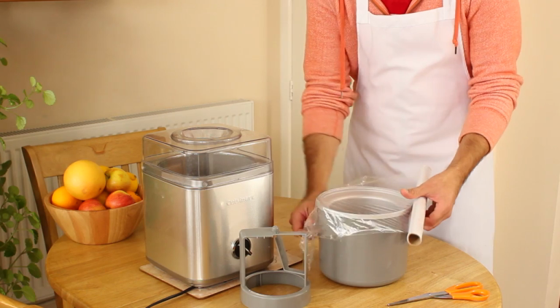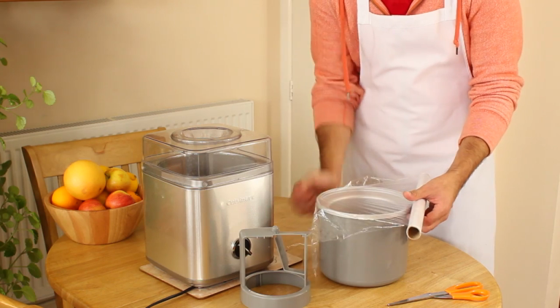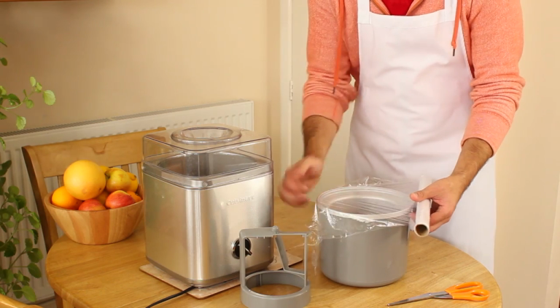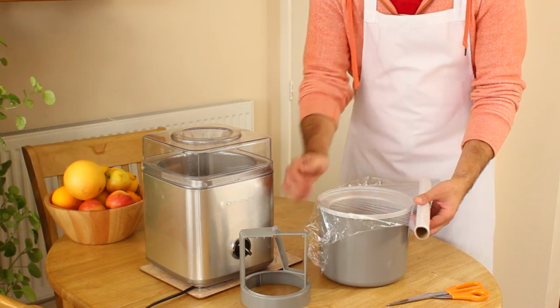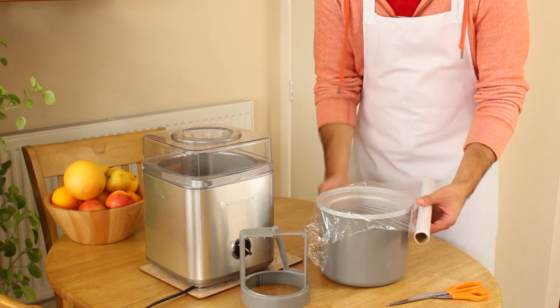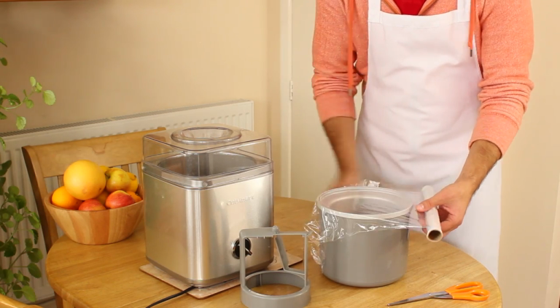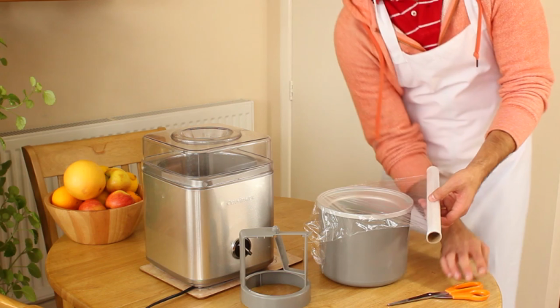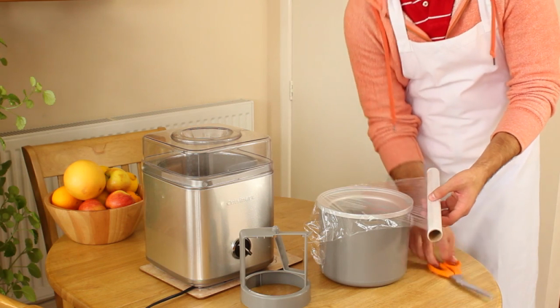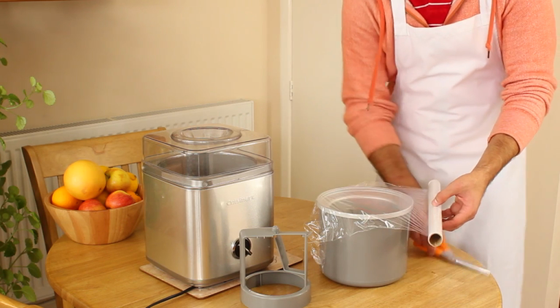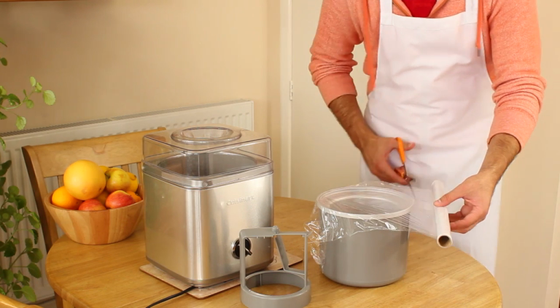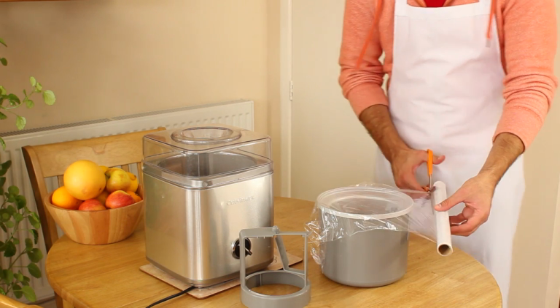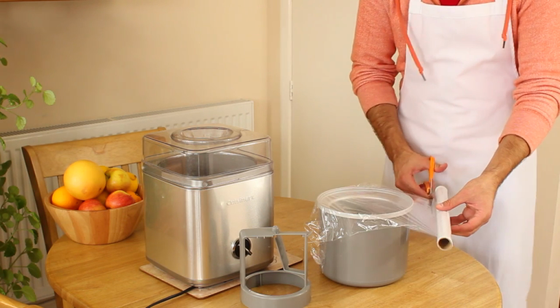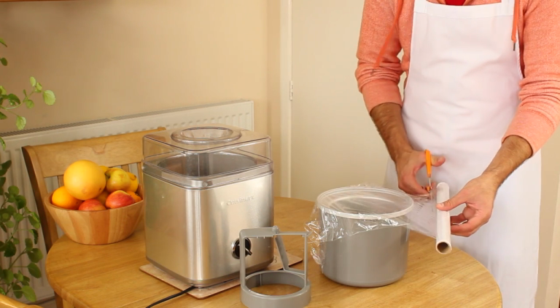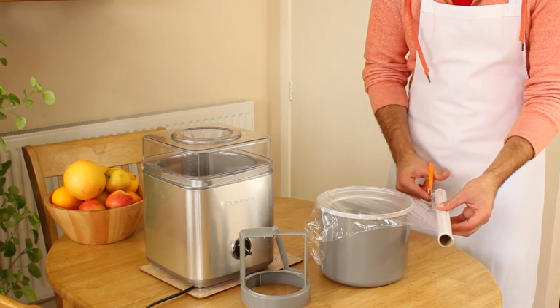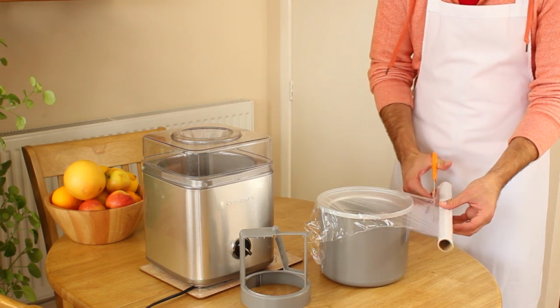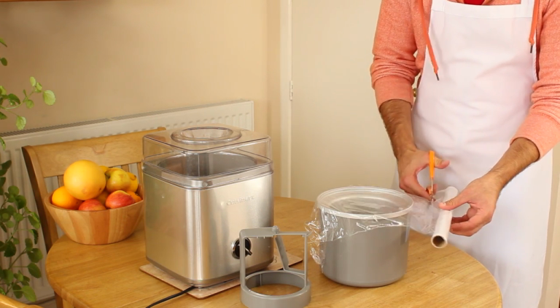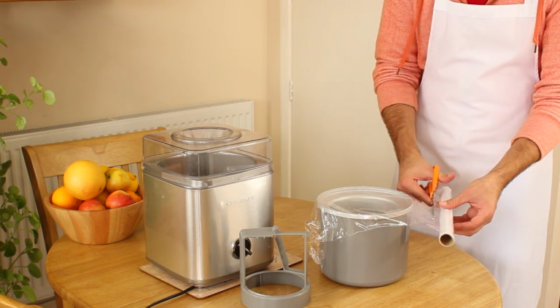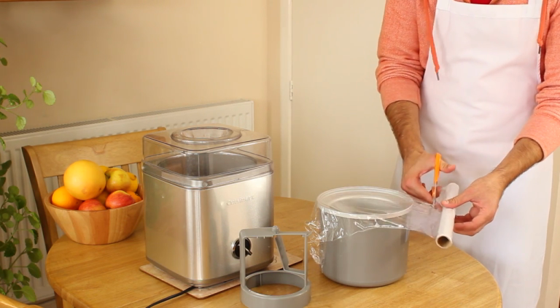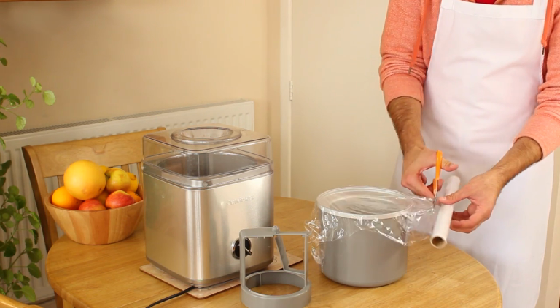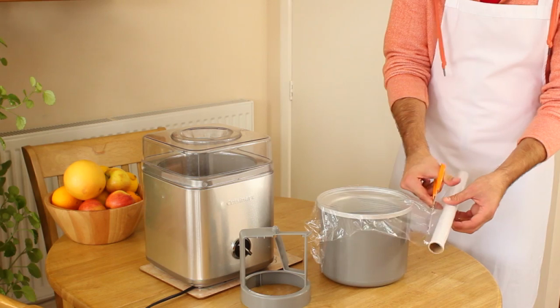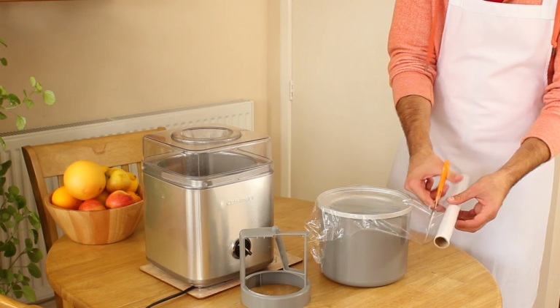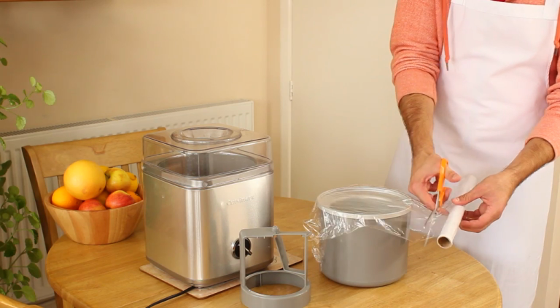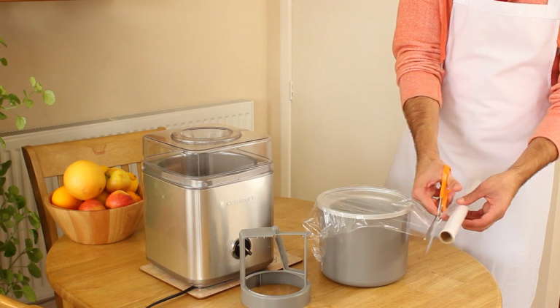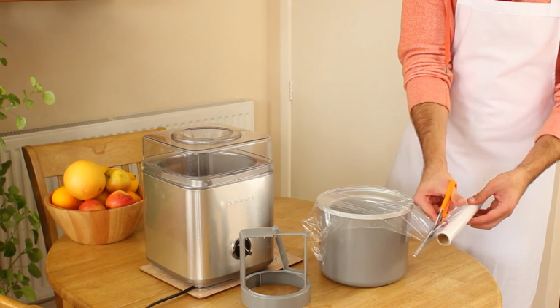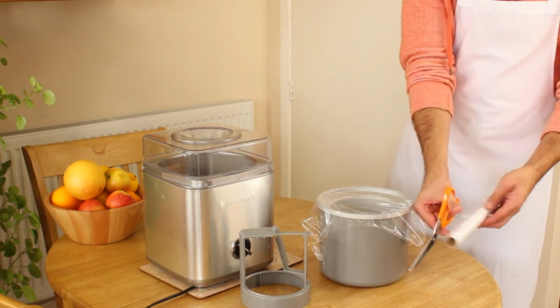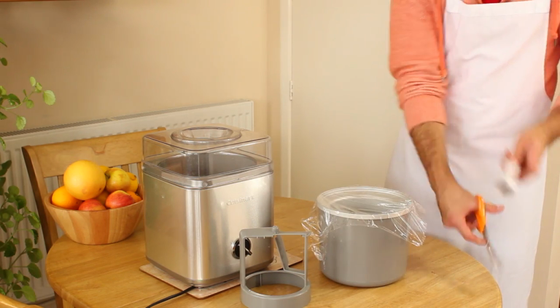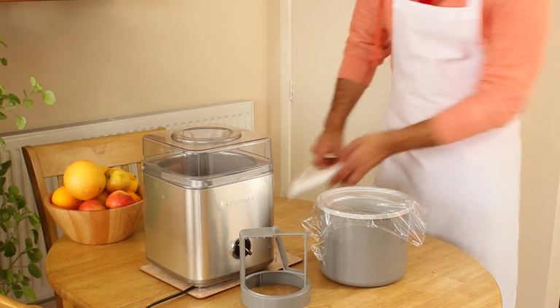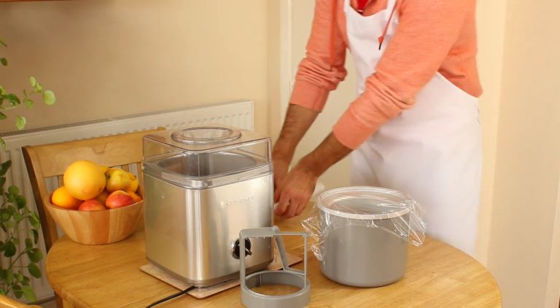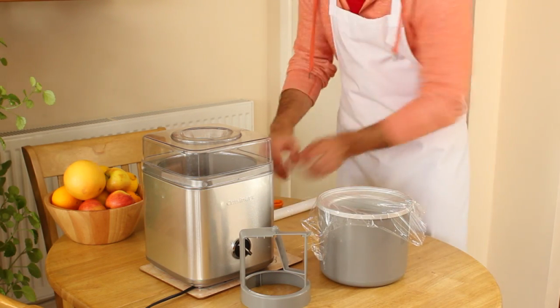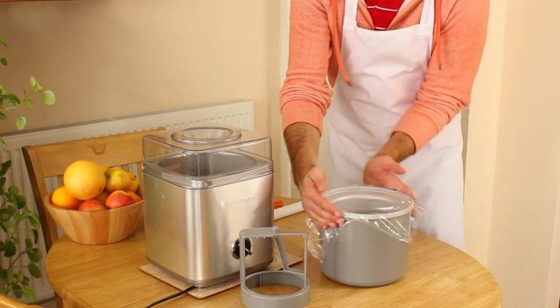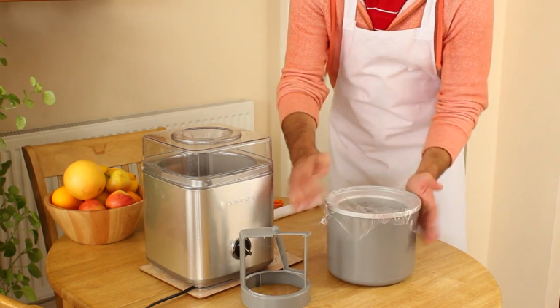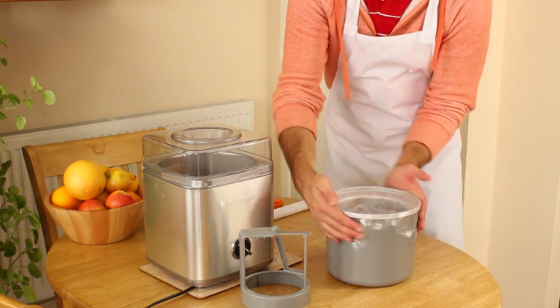Before you can start making ice cream, you need to freeze the bowl overnight. It's a good idea to cover the top of the bowl in cling film and then place it in a plastic bag. This will help prevent moisture from freezing to the inside of the bowl whilst it's in the freezer.